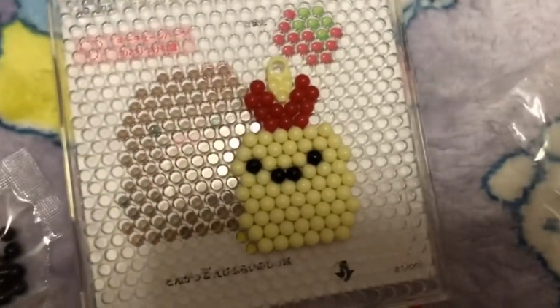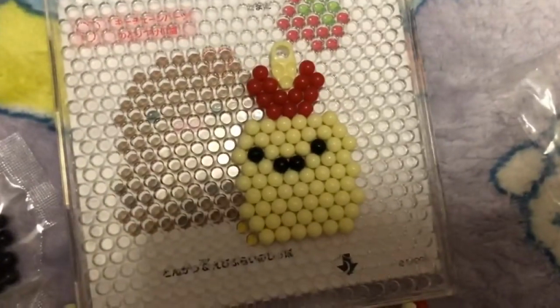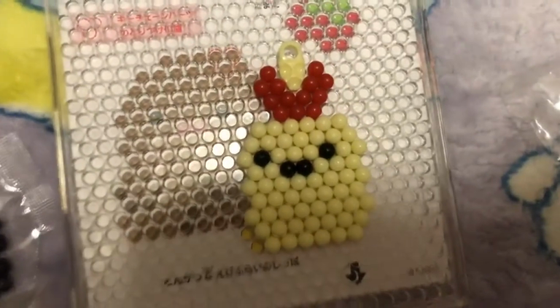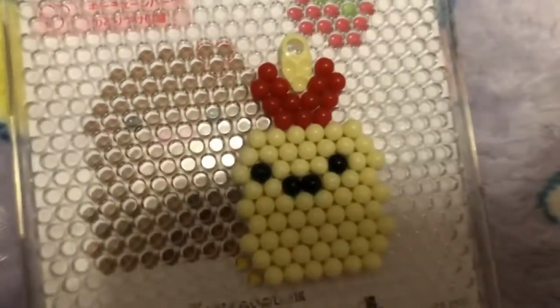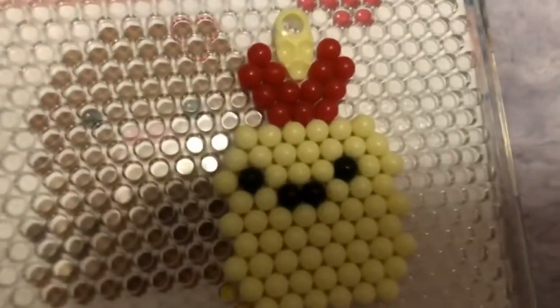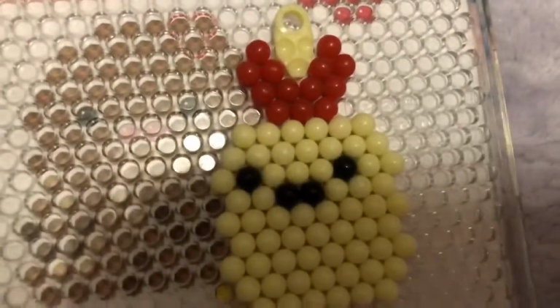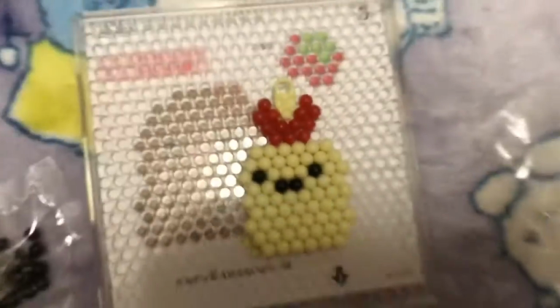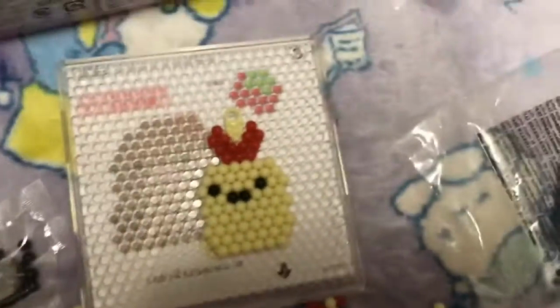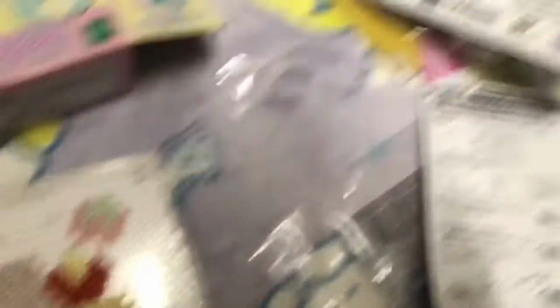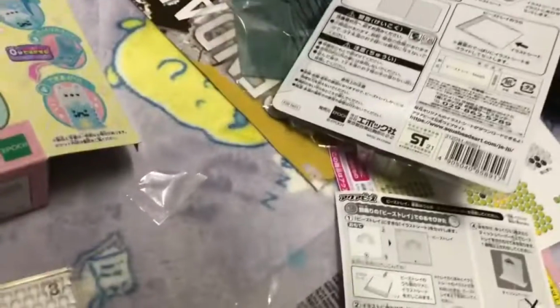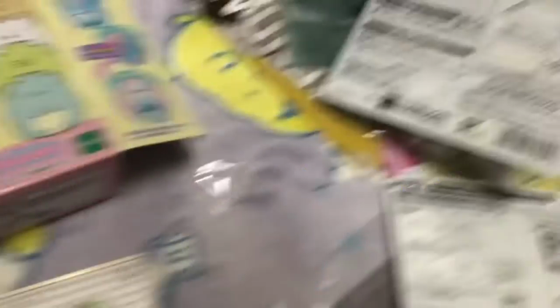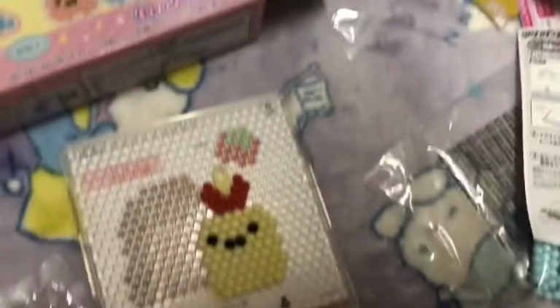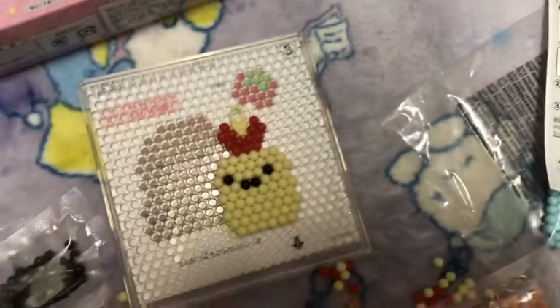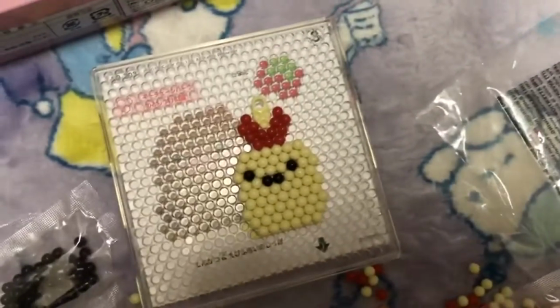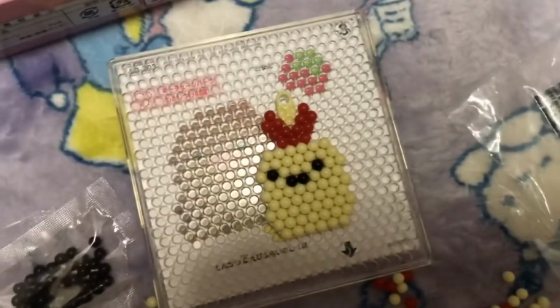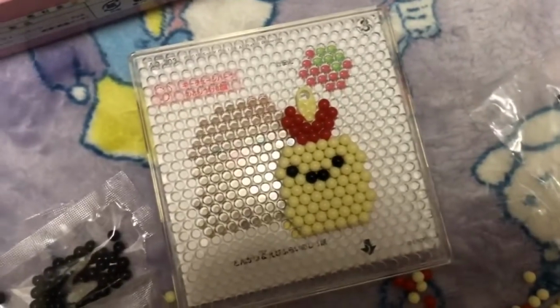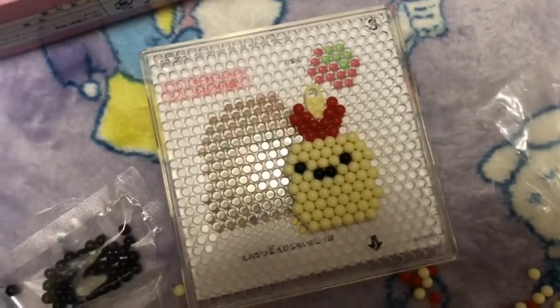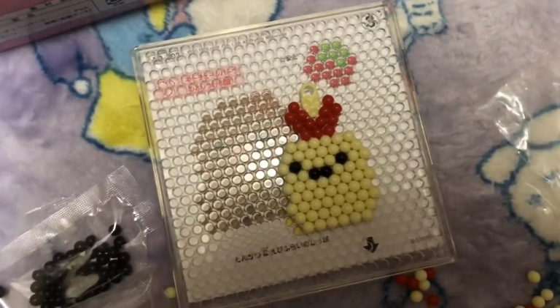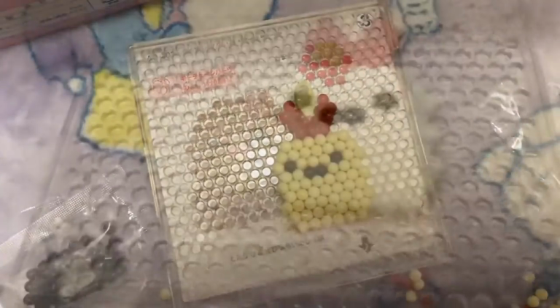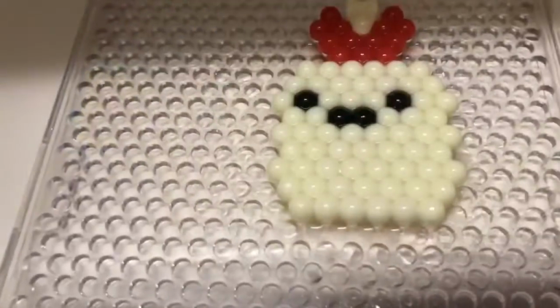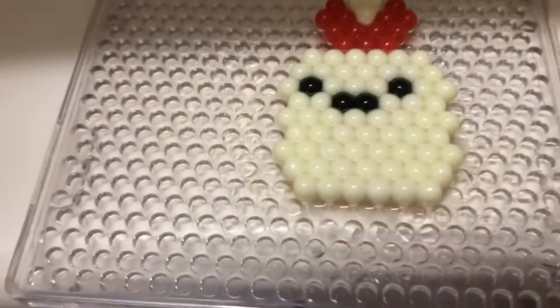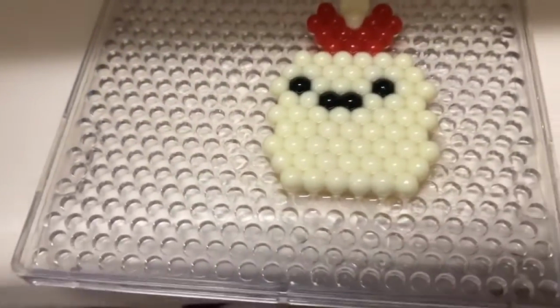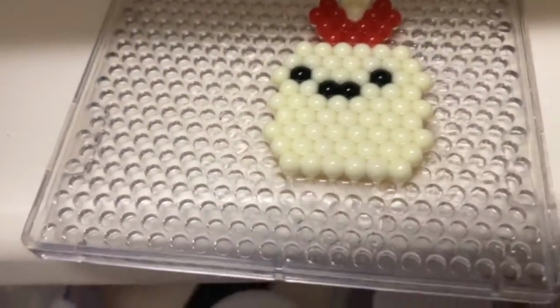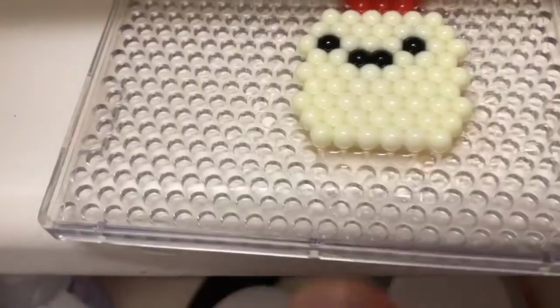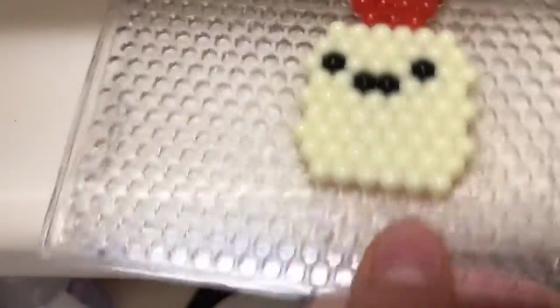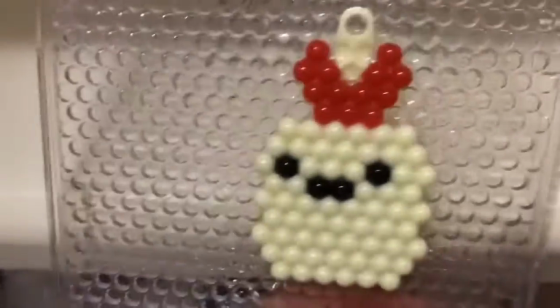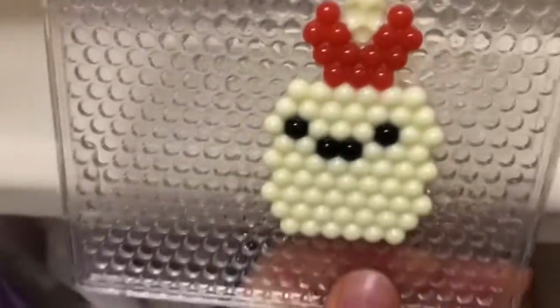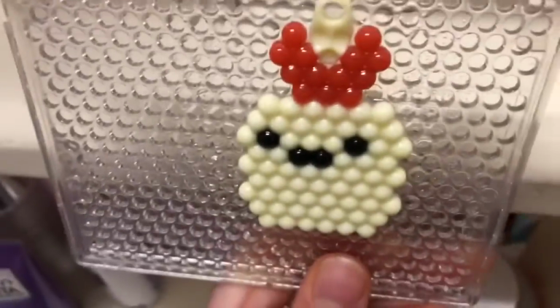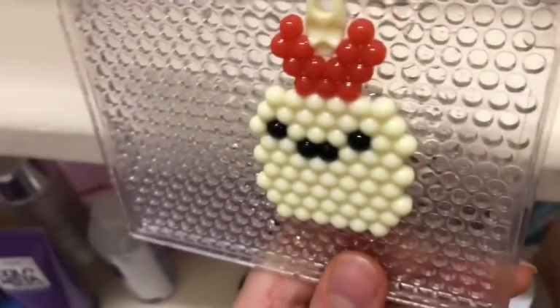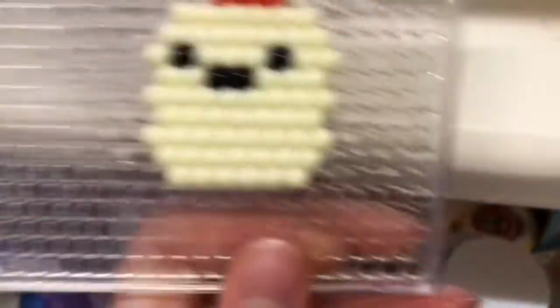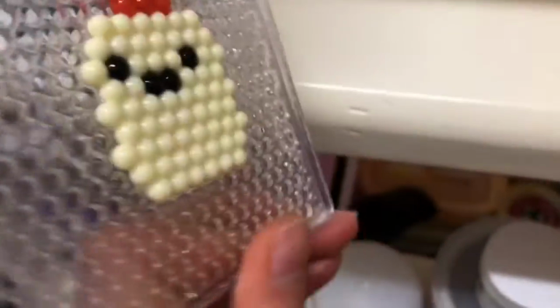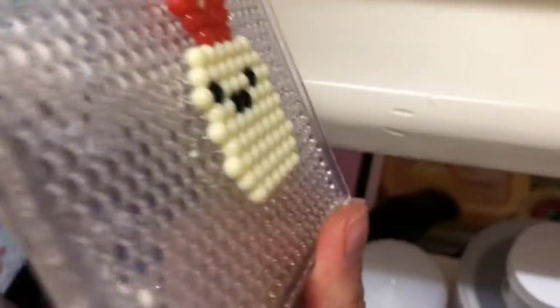It looks okay. Now all I need to do is spray it and let the magic work. I sprayed it and now I have to wait one hour — as you can see it's tucked all together.